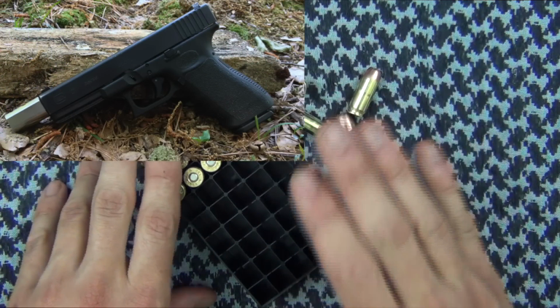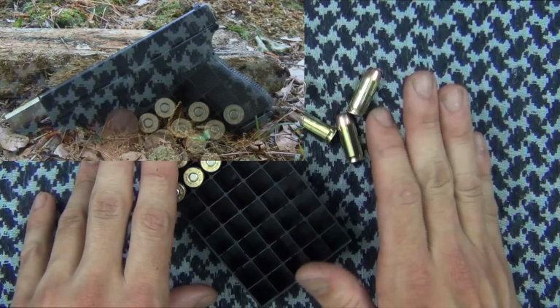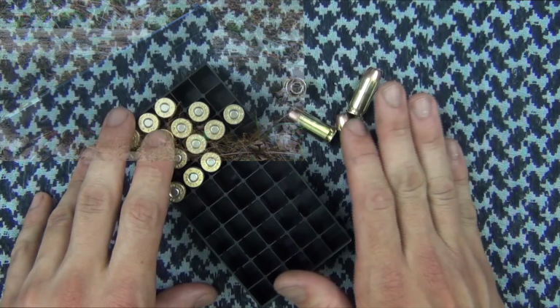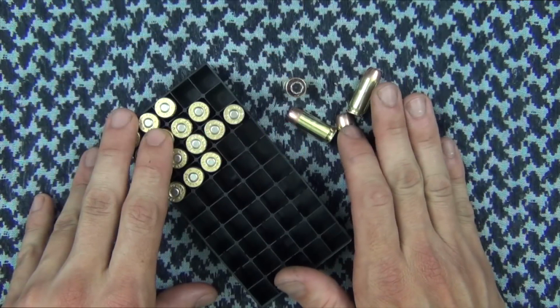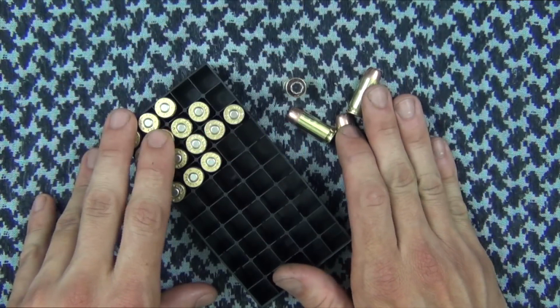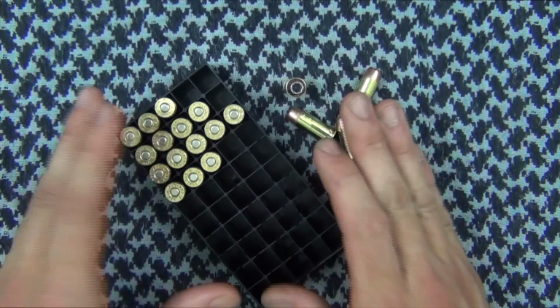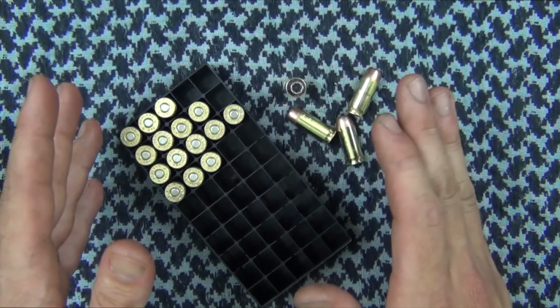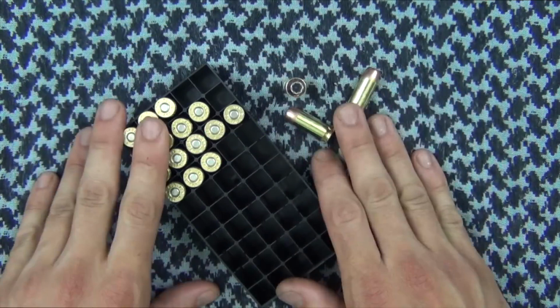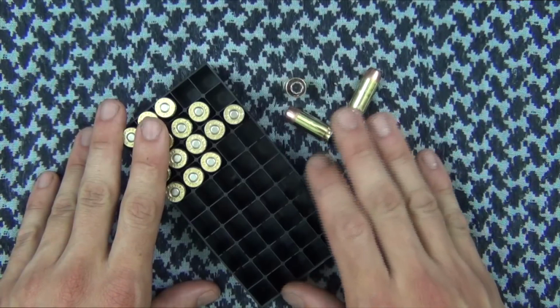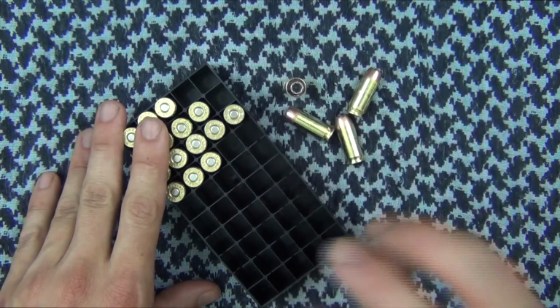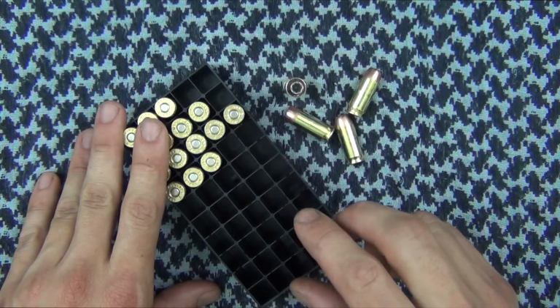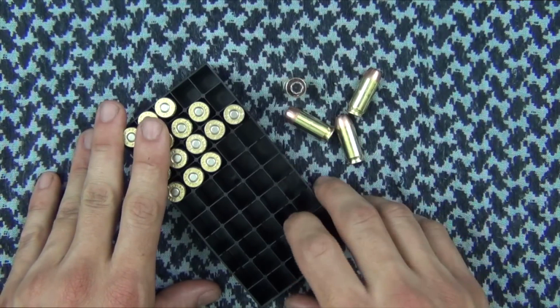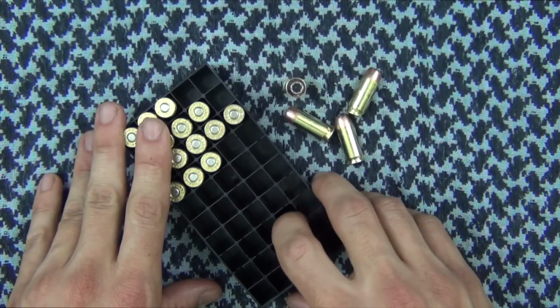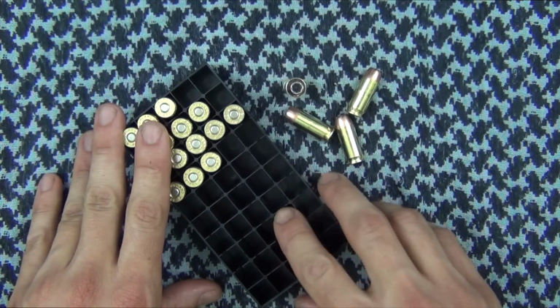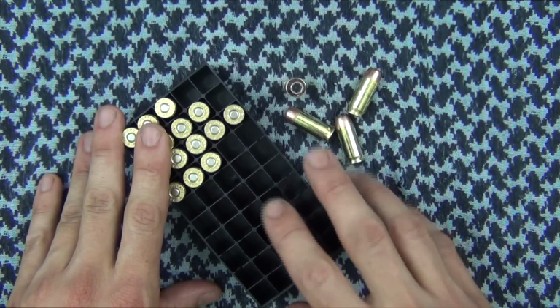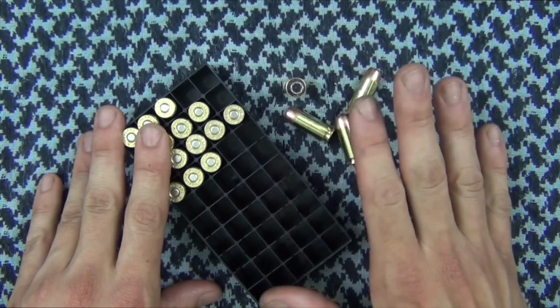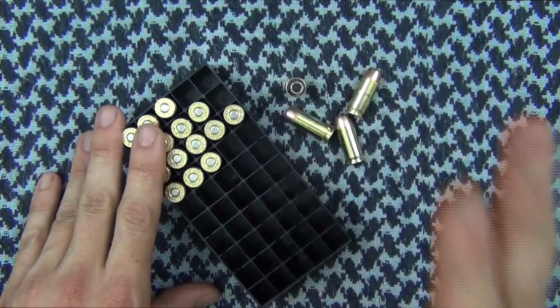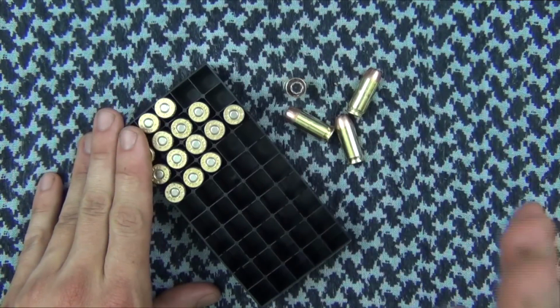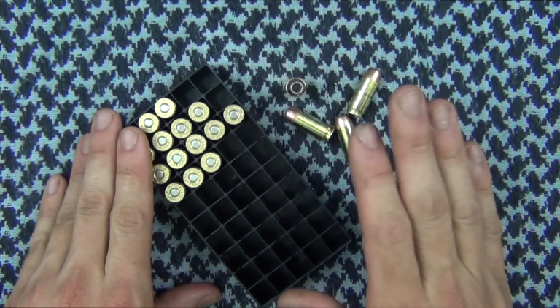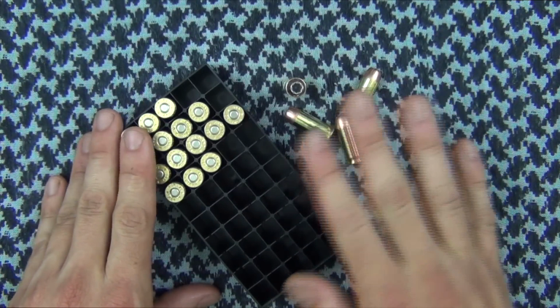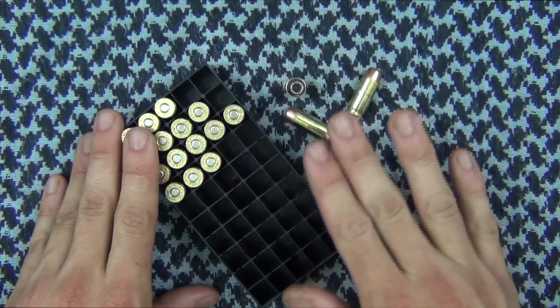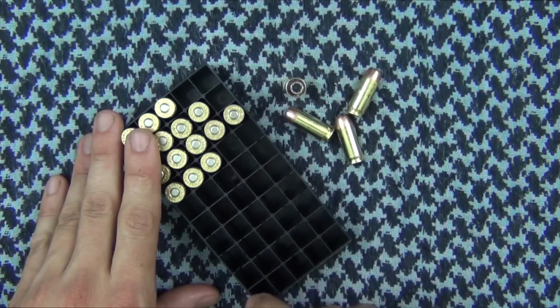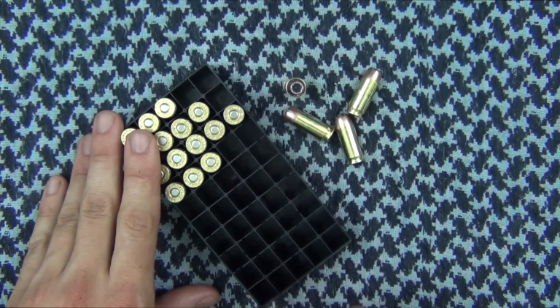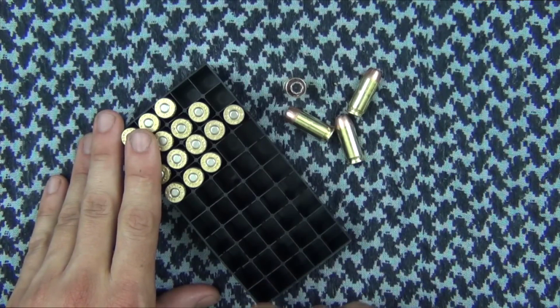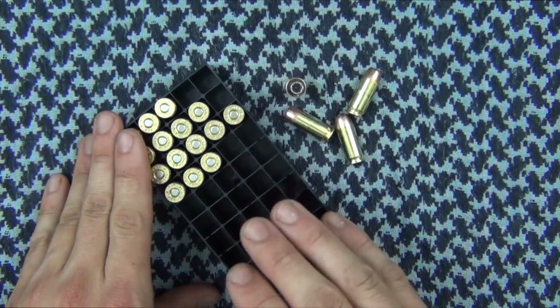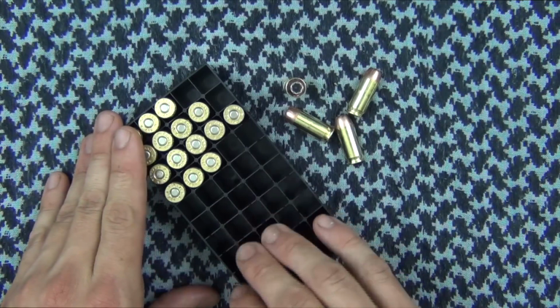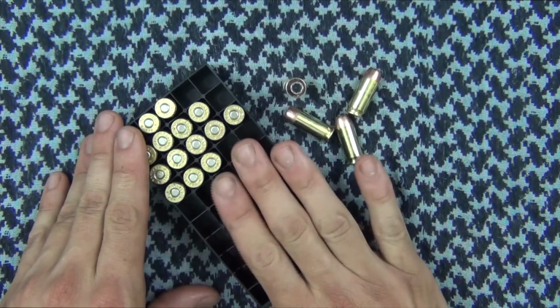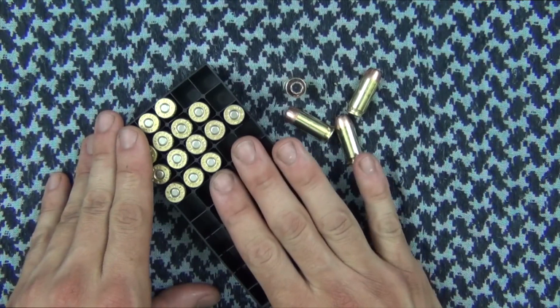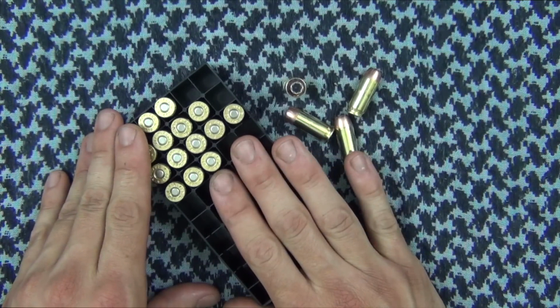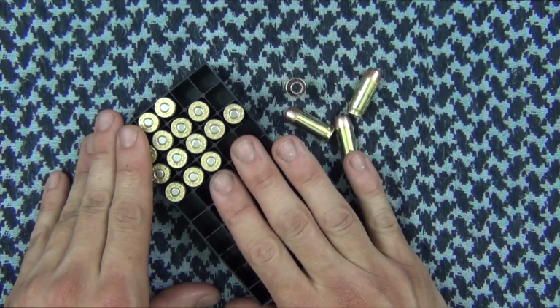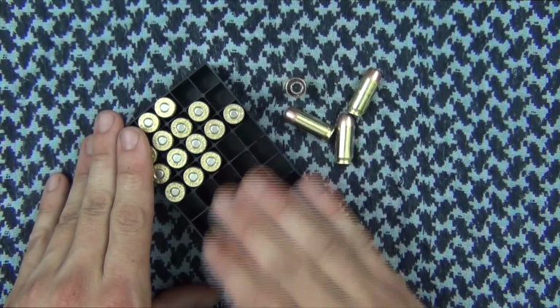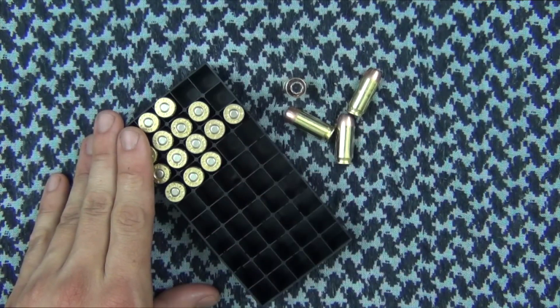We're going to be using the firearm you see right here, which is a Glock 21 with an updated recoil spring and the 460 Roland conversion barrel. The barrel is just over five inches. Up next we're going to see how these rounds do through the chronograph and then in the gel.